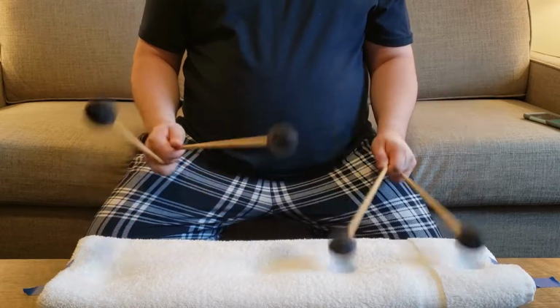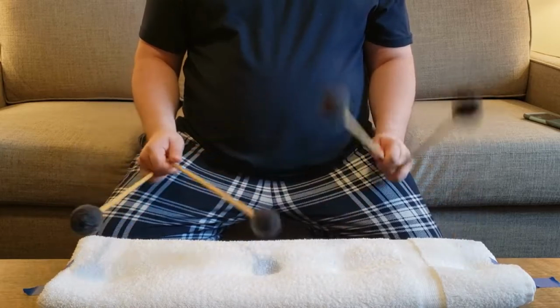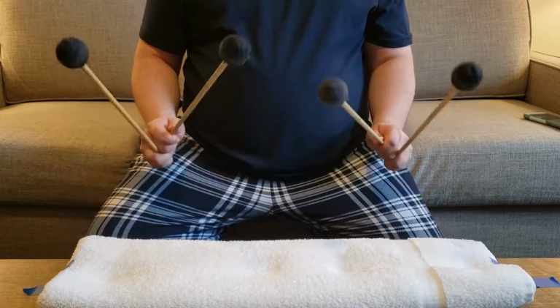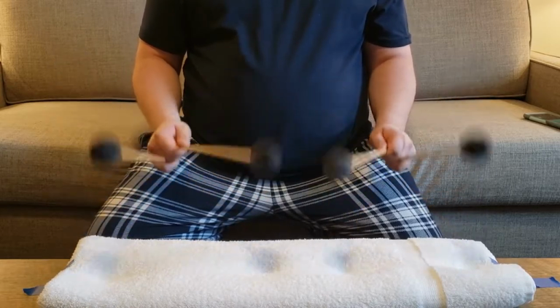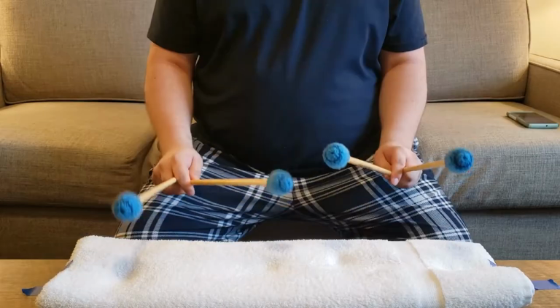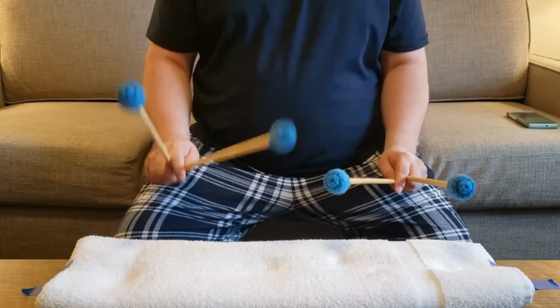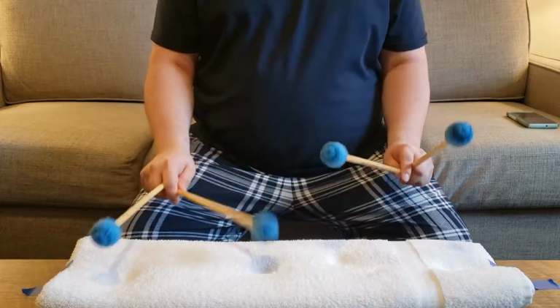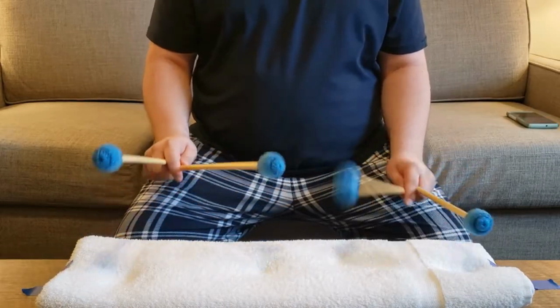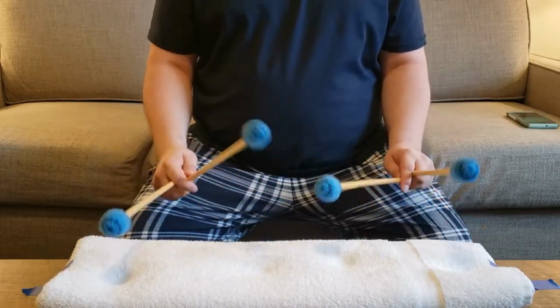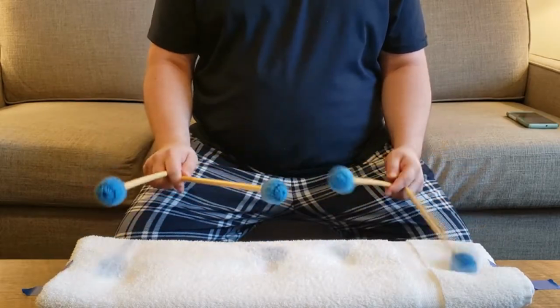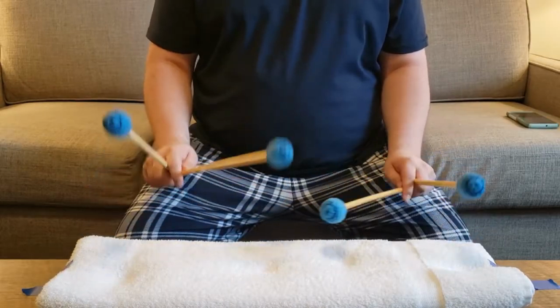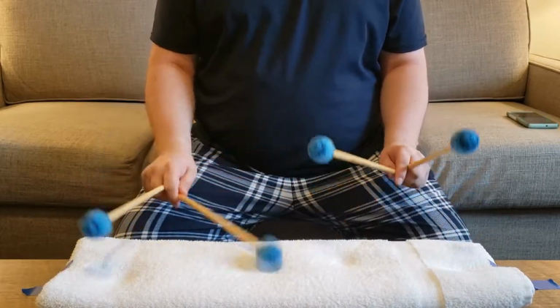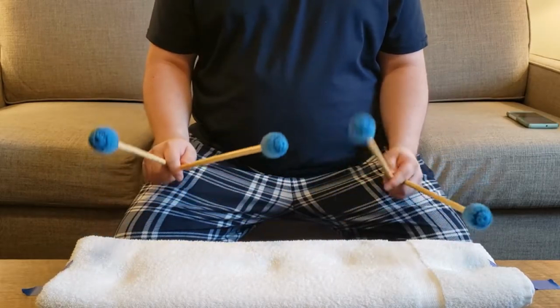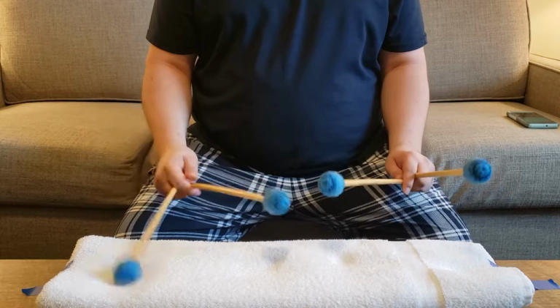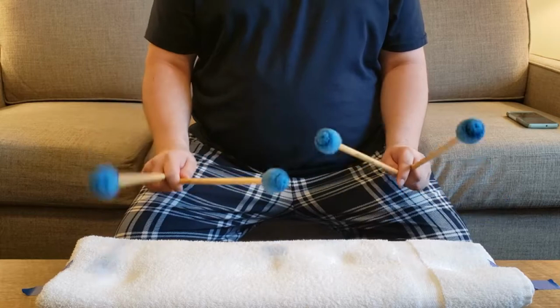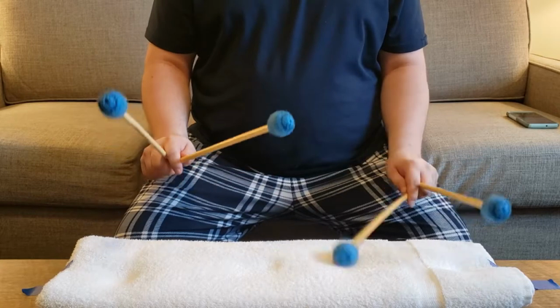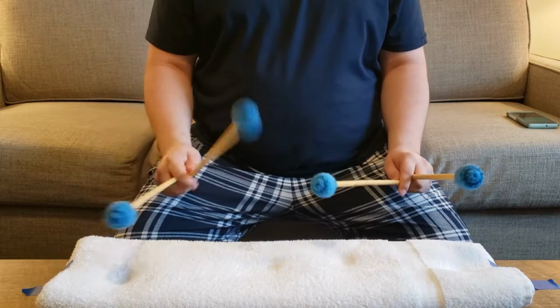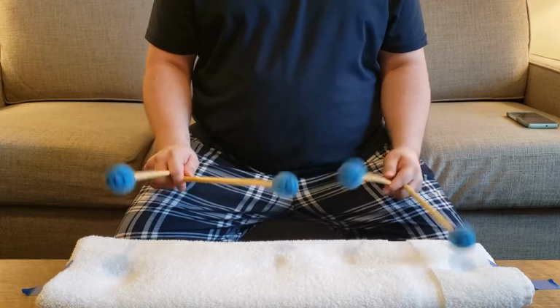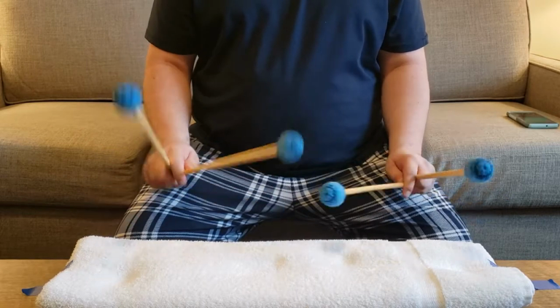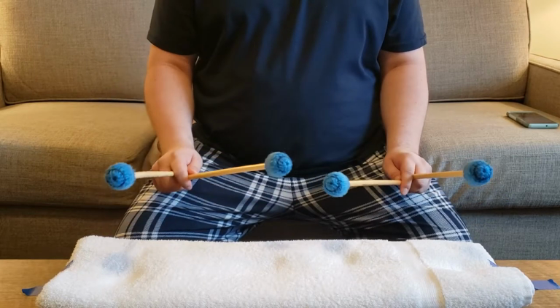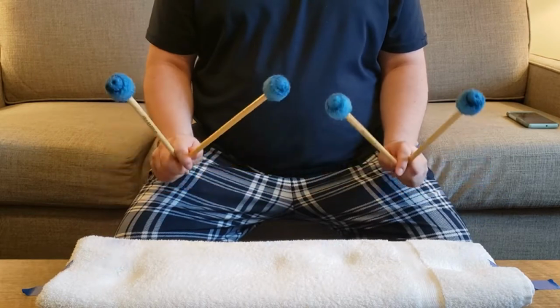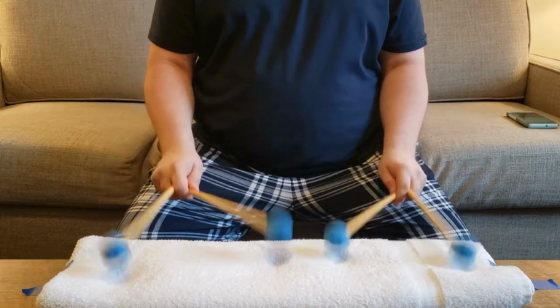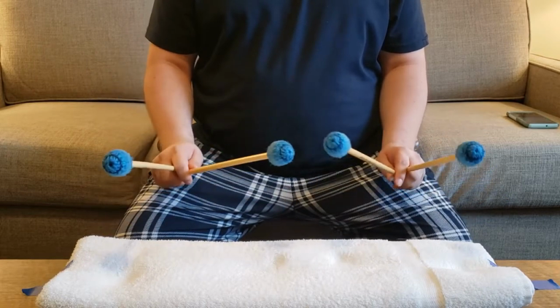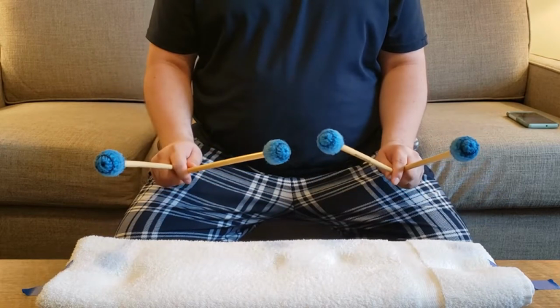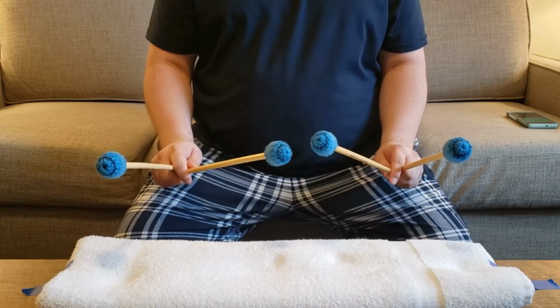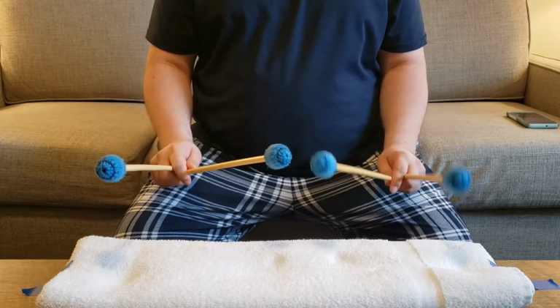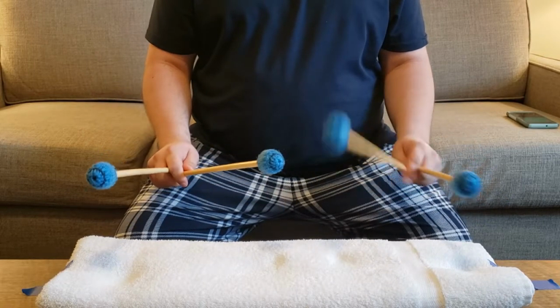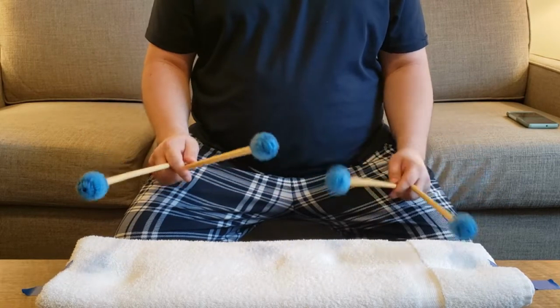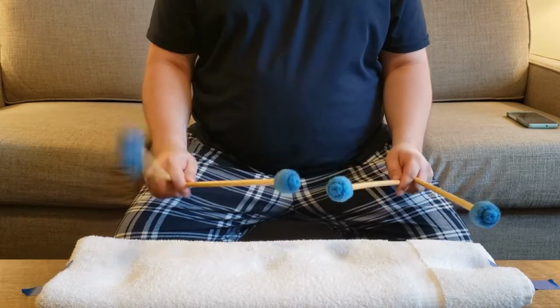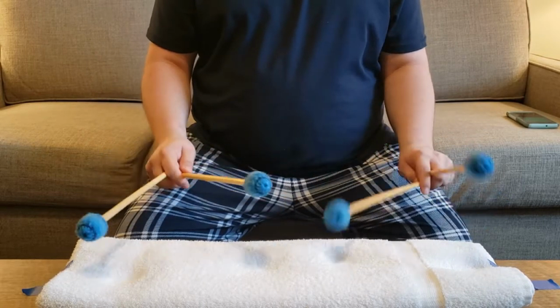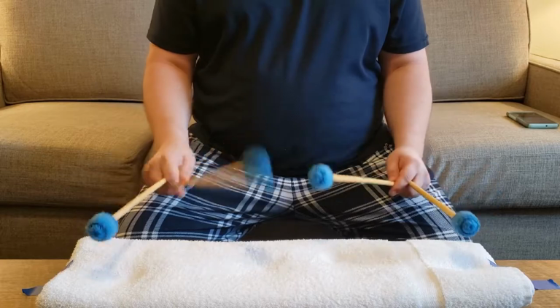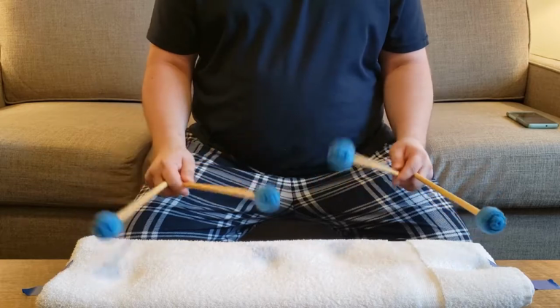I hope I've helped you feel a little more comfortable practicing without your instruments around. But I feel like I'm forgetting something. Nah, it's probably nothing. Have a great rest of your week.